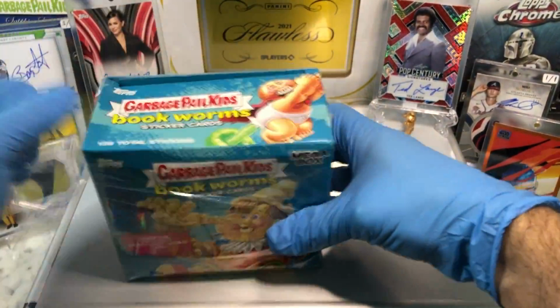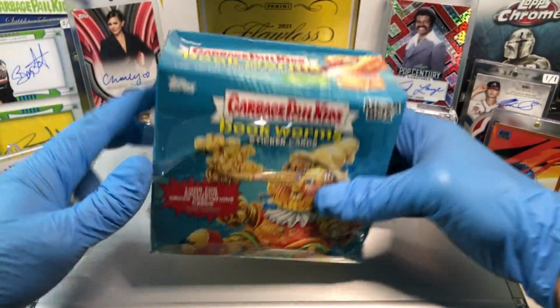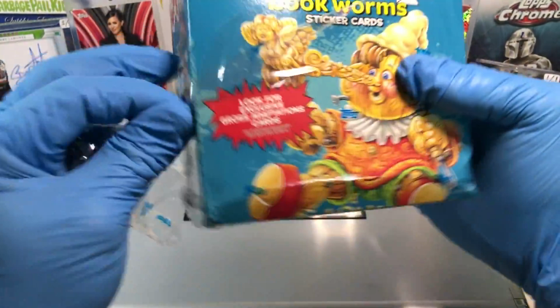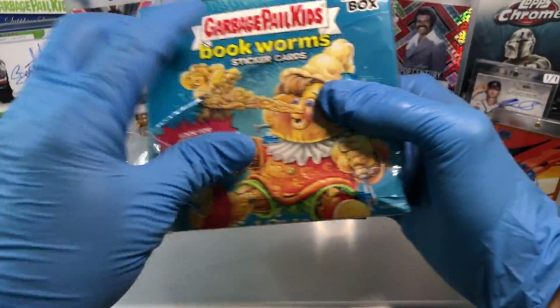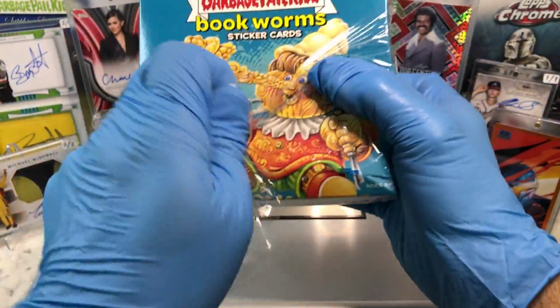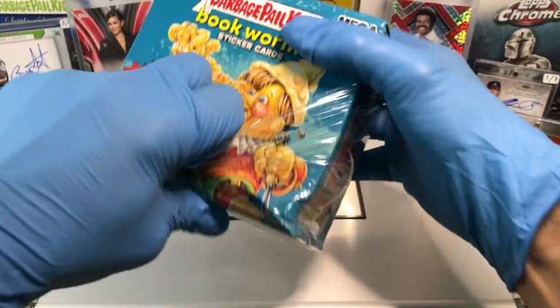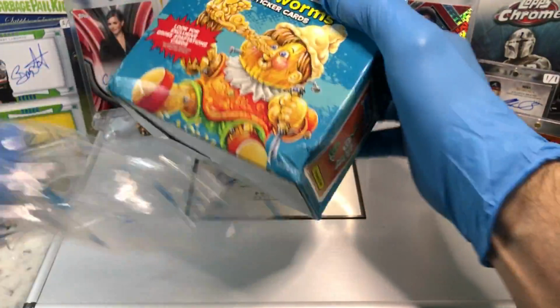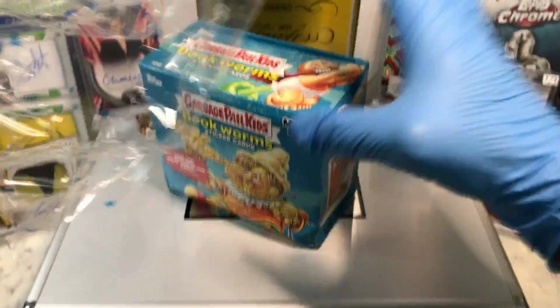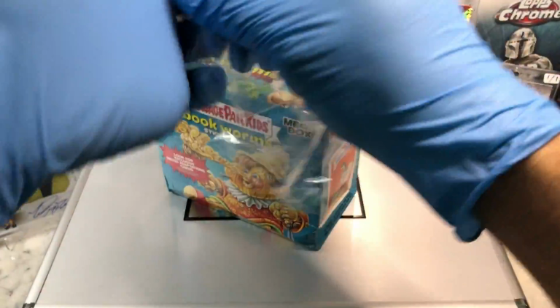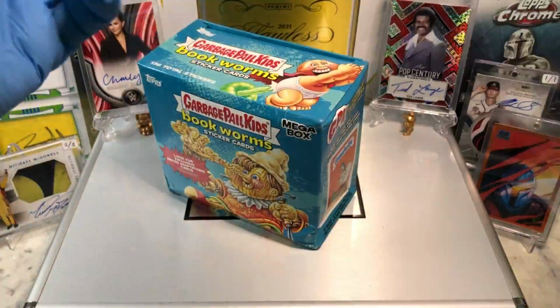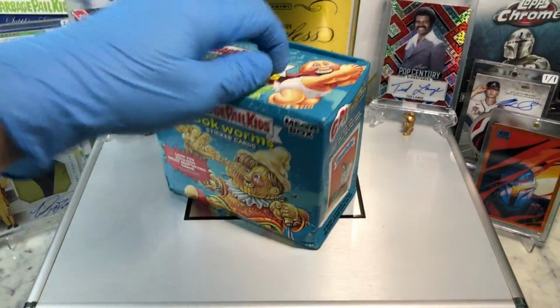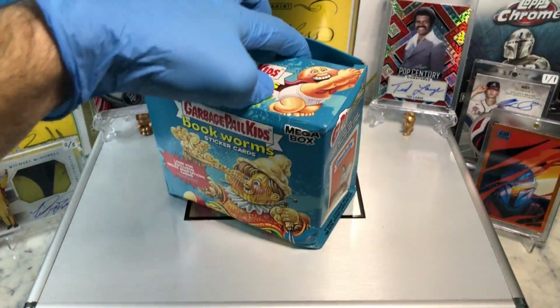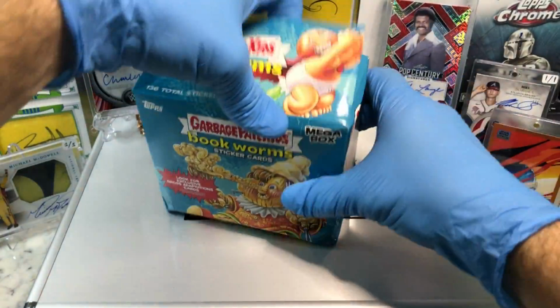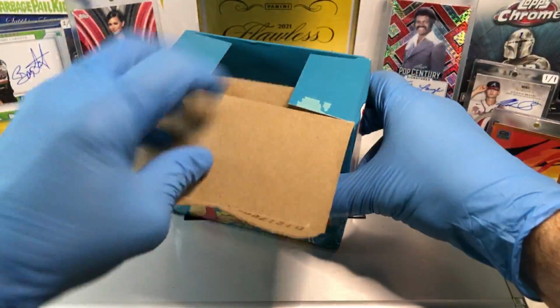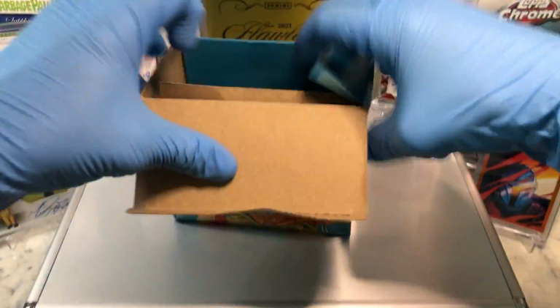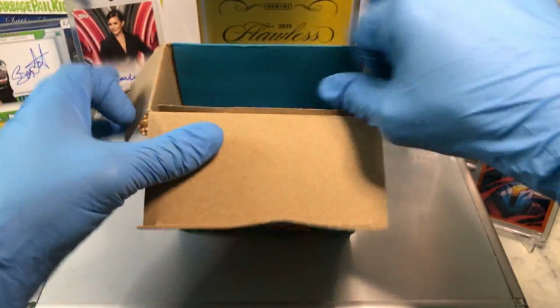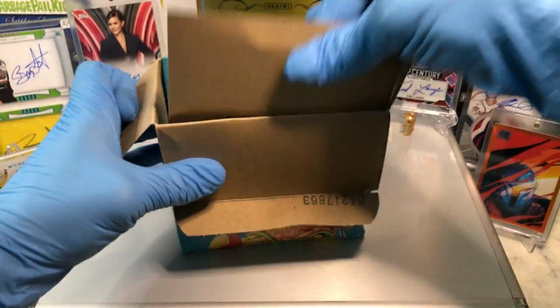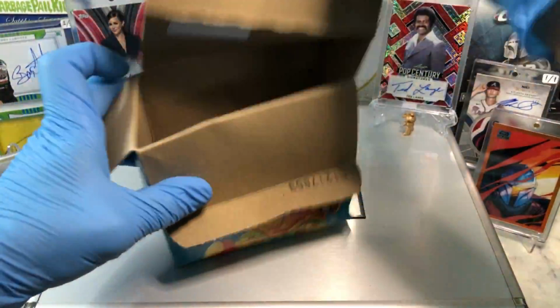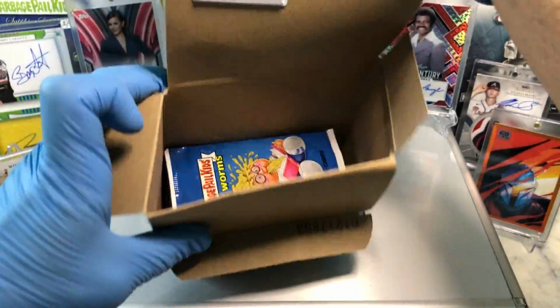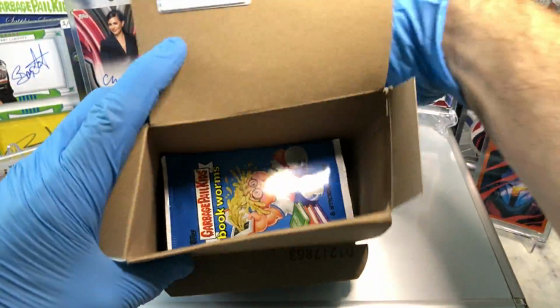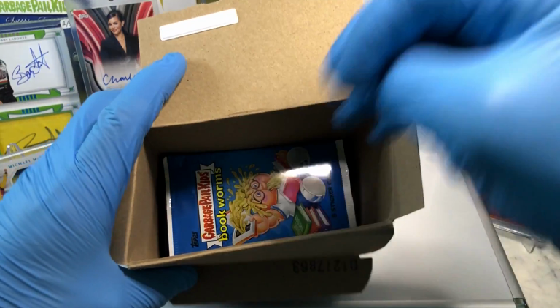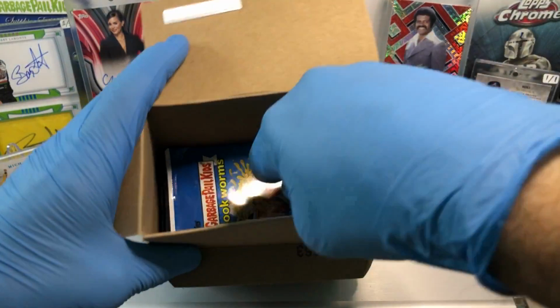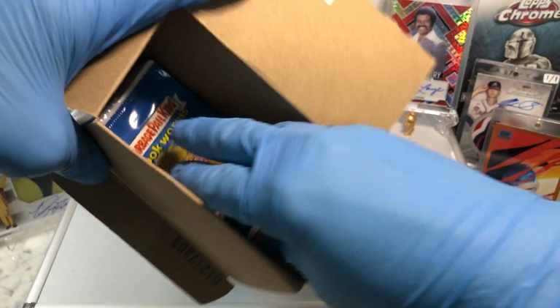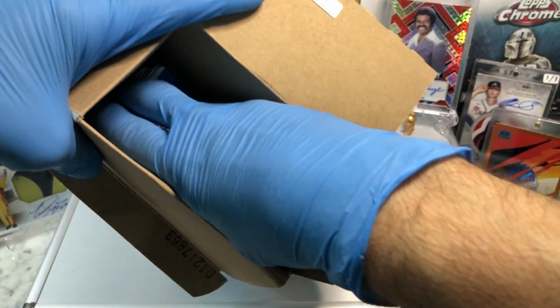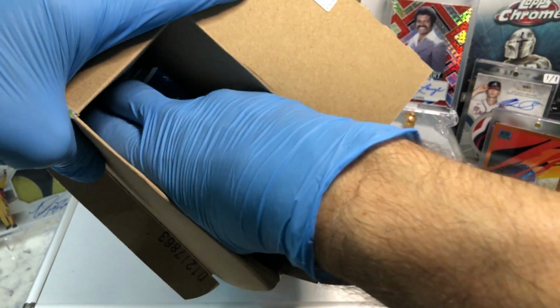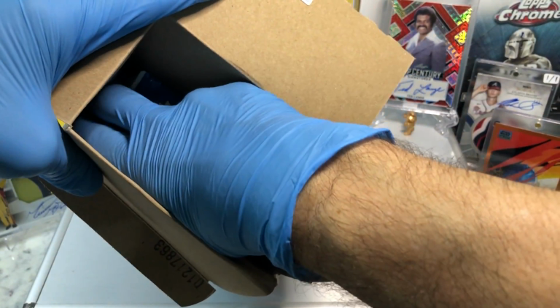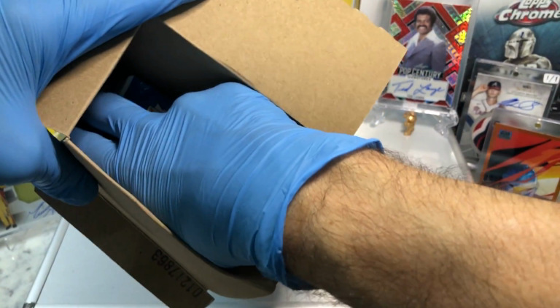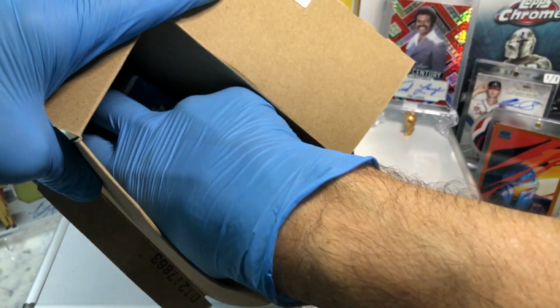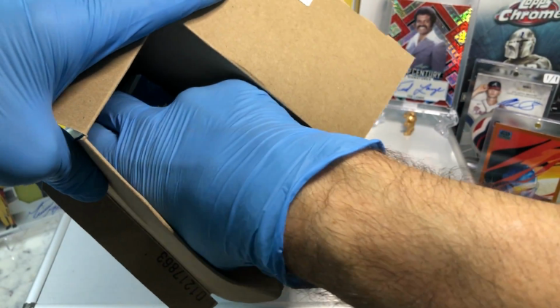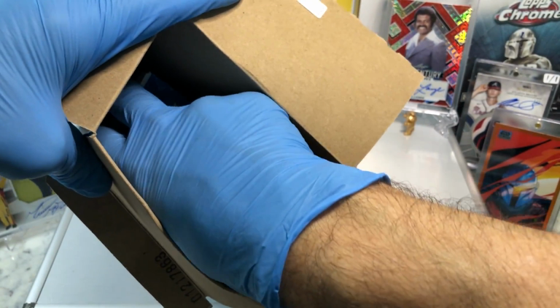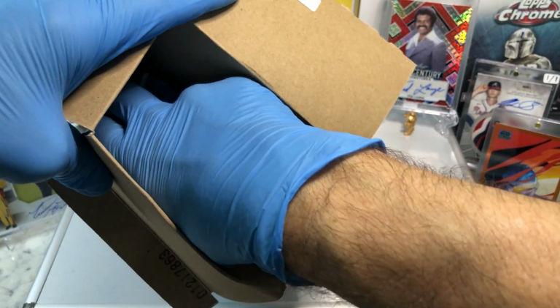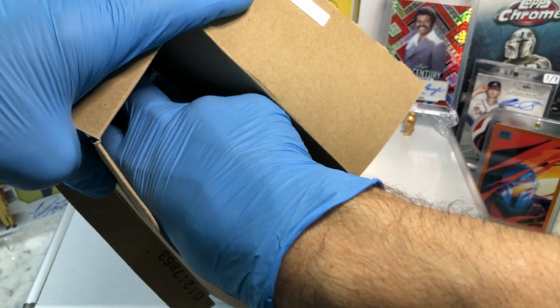Toy Aisle exclusives. Need a couple more cards out of these Toy Aisle exclusives to complete my master set.